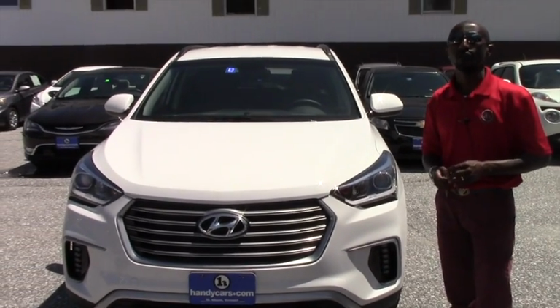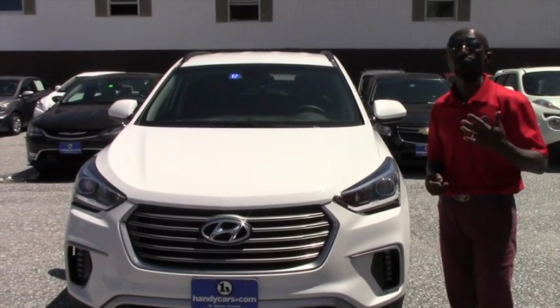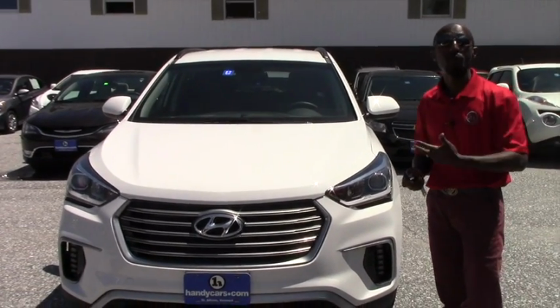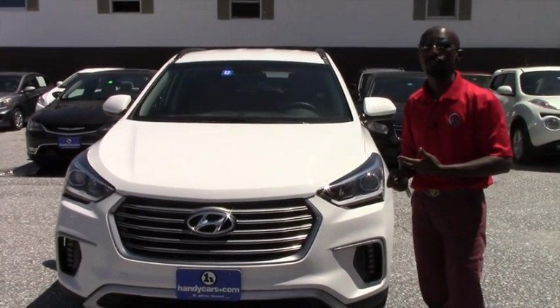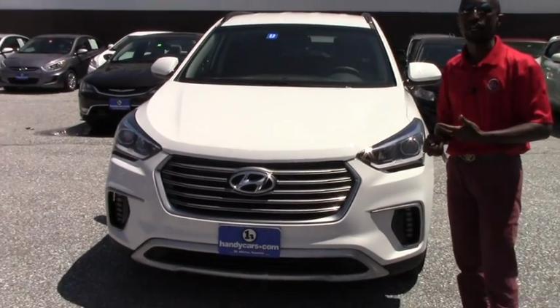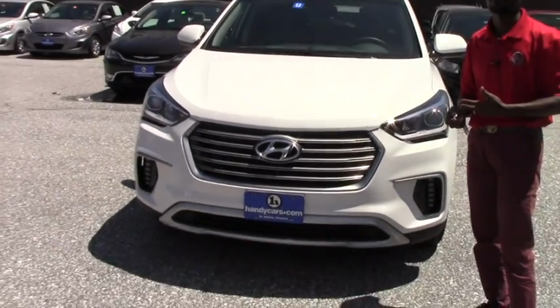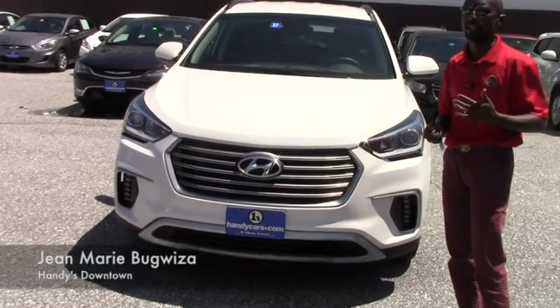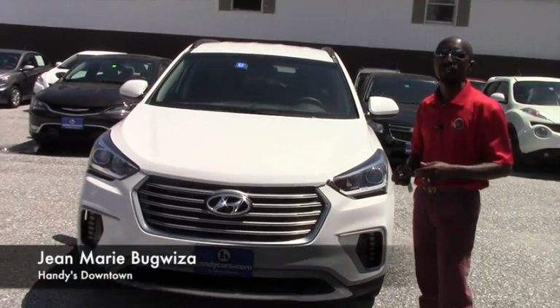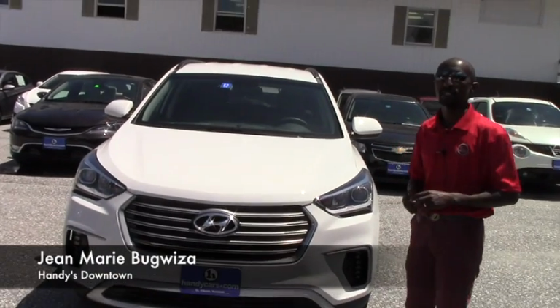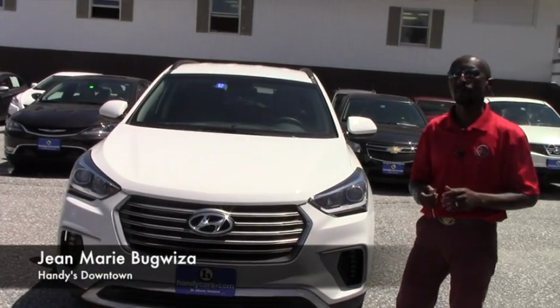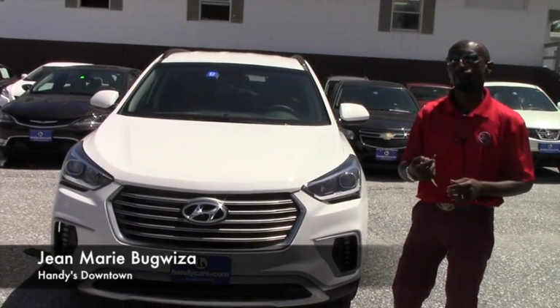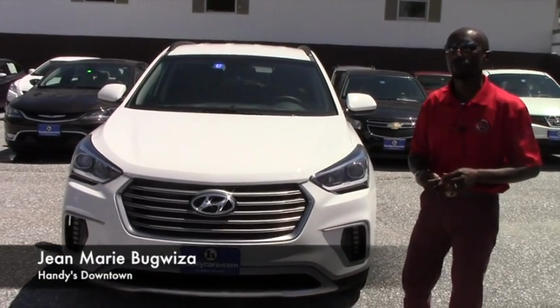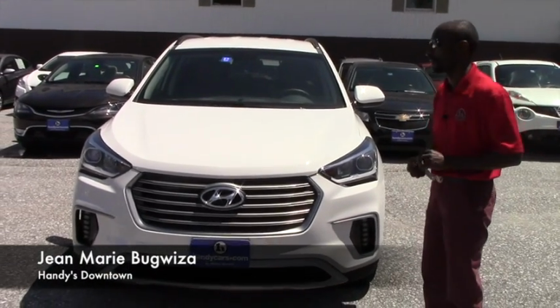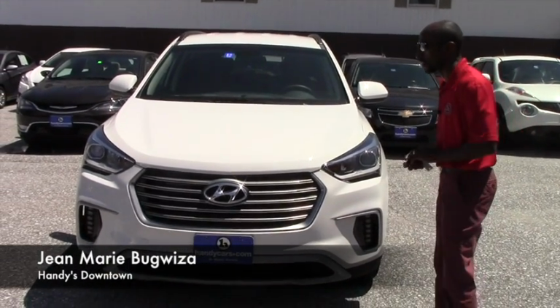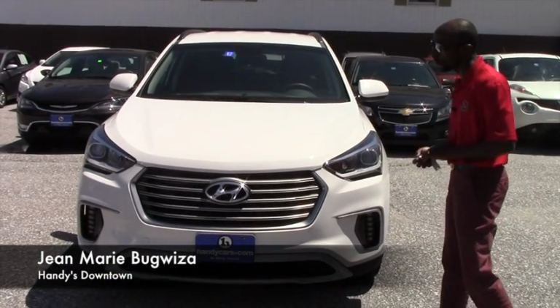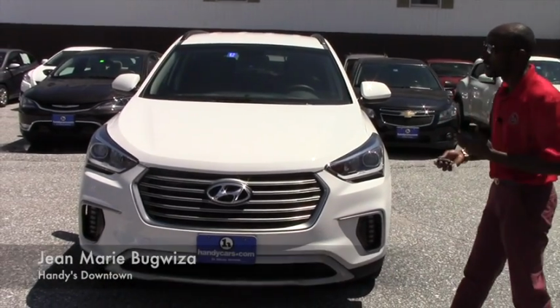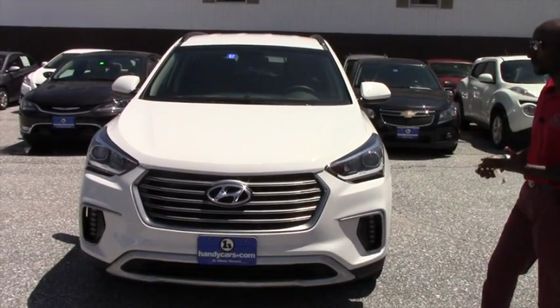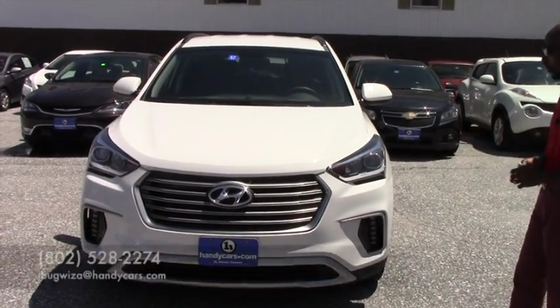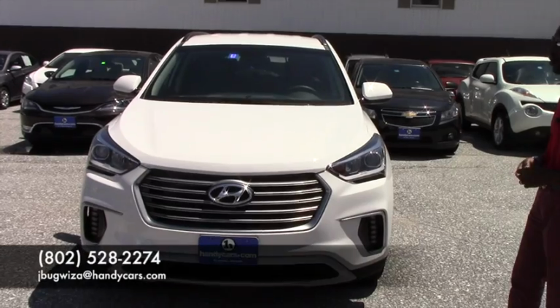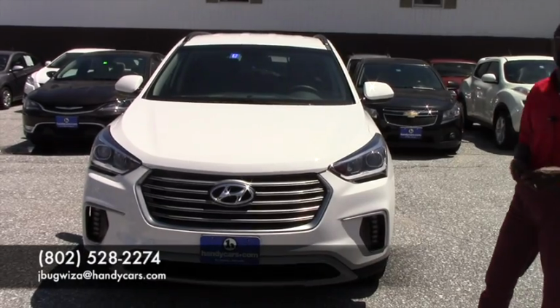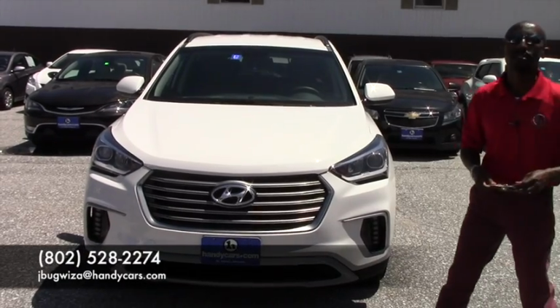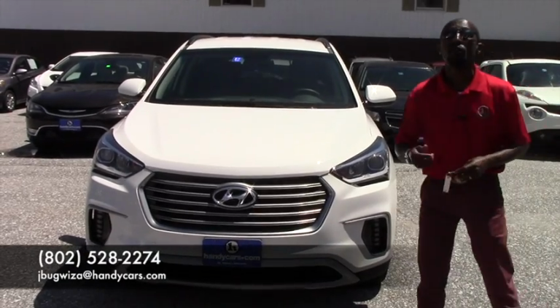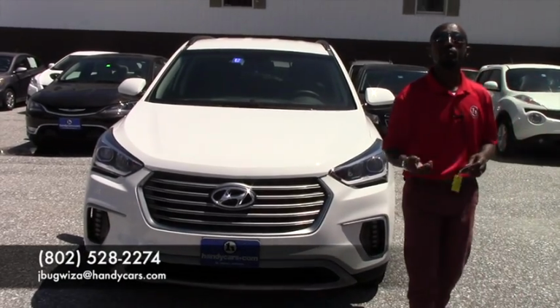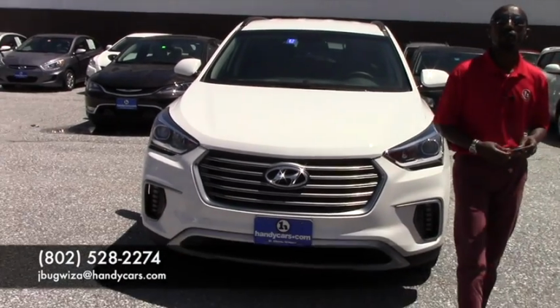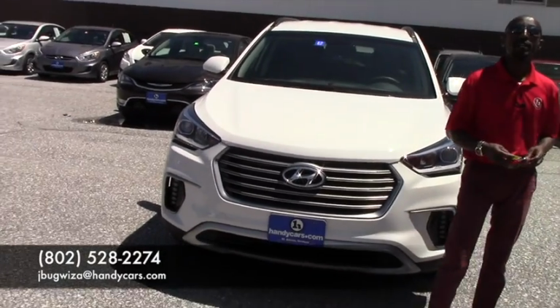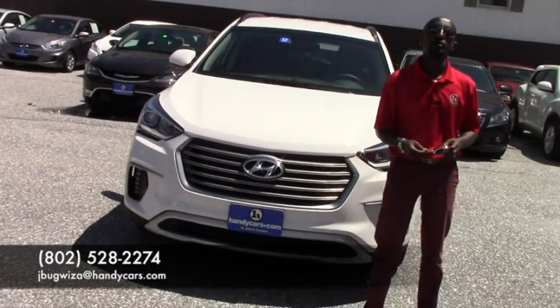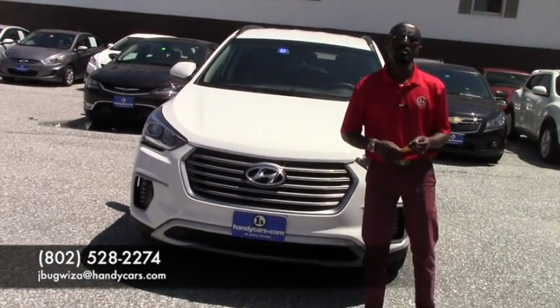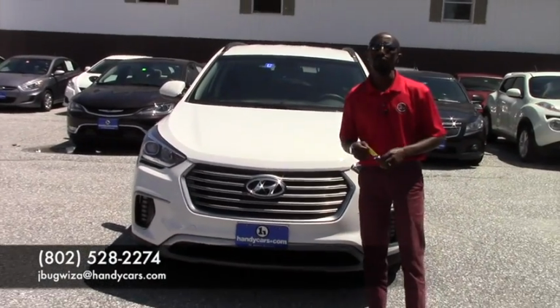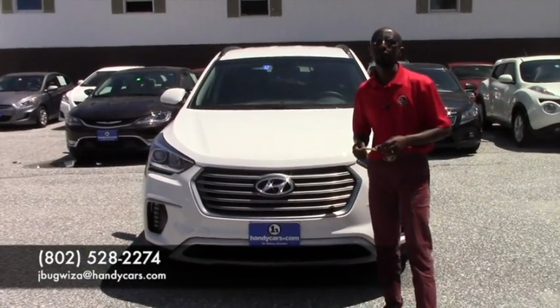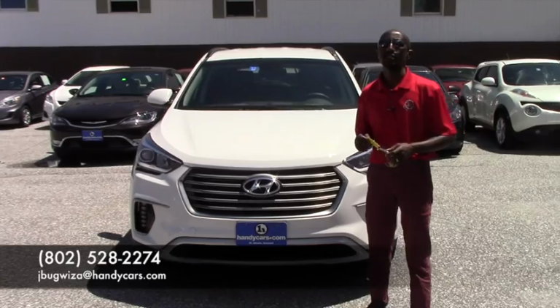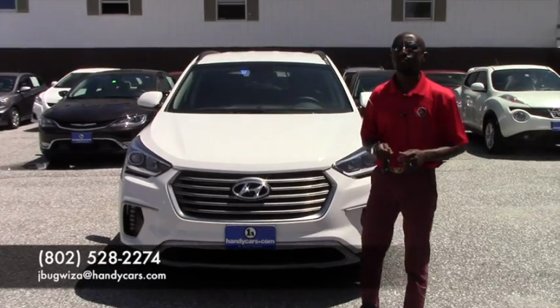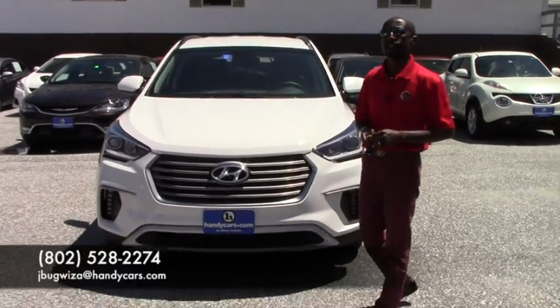So if you want to come over for a test drive, or if you need any extra information before you come over, just feel free to give me a call. My phone number is 802-528-2274. Thank you very much, have a nice day.